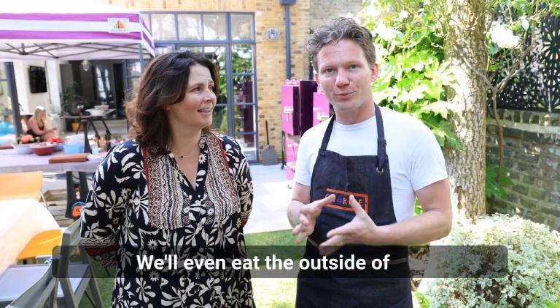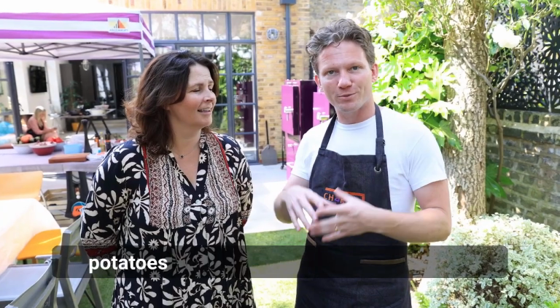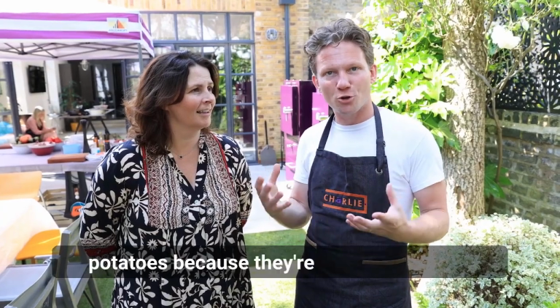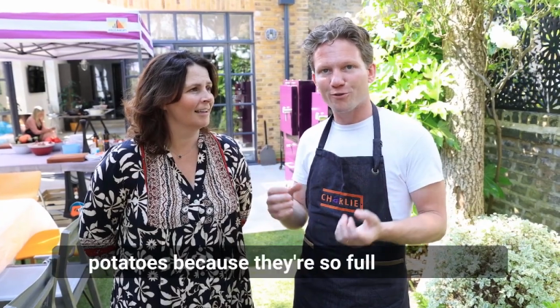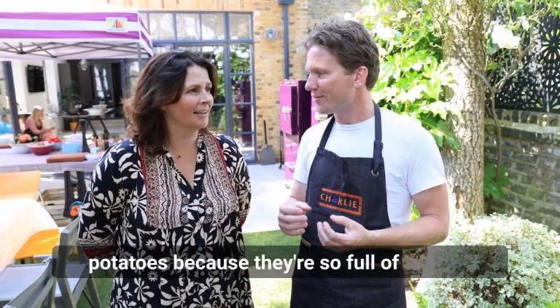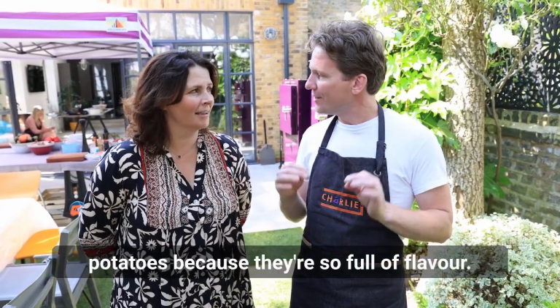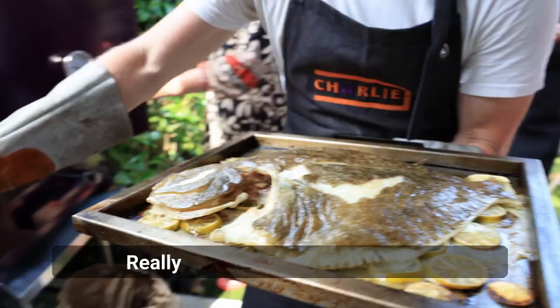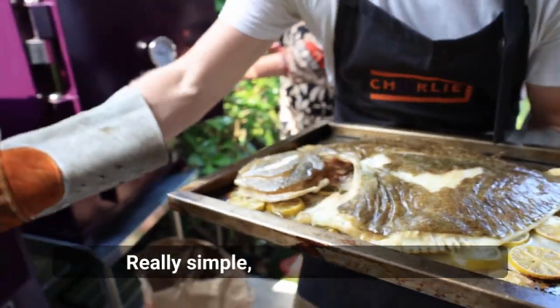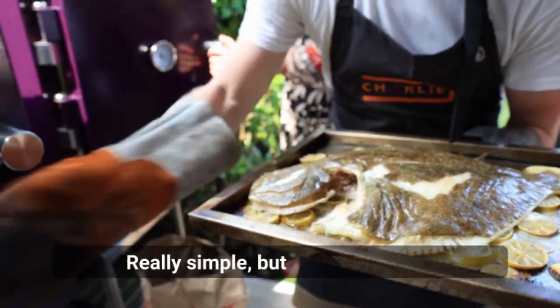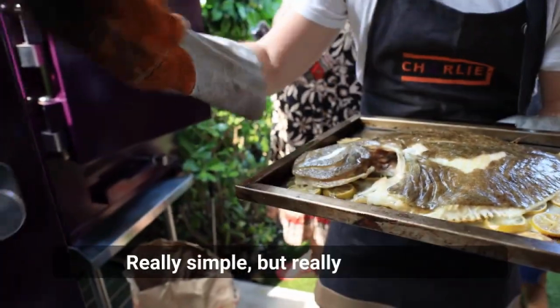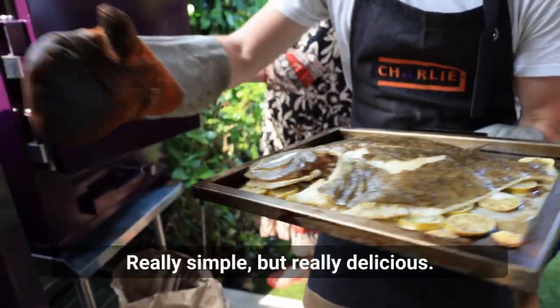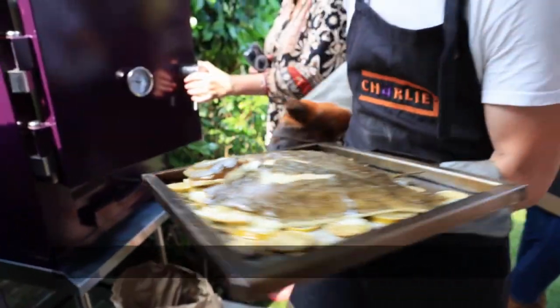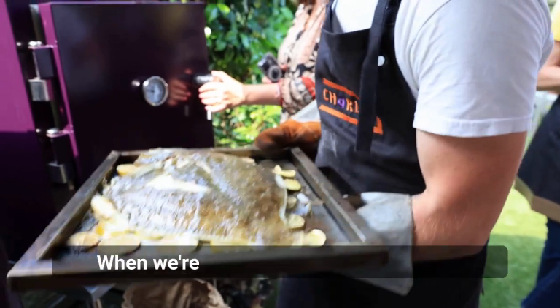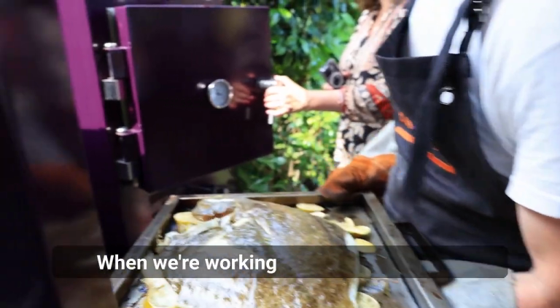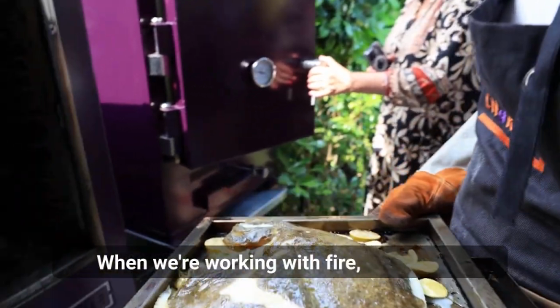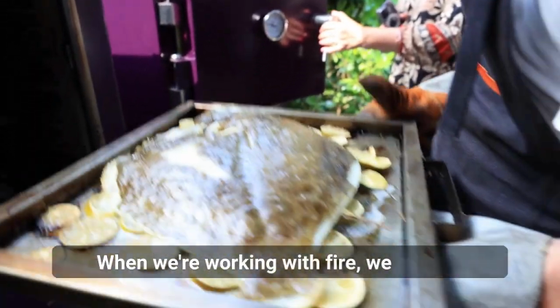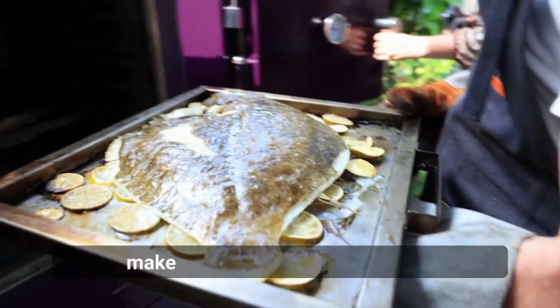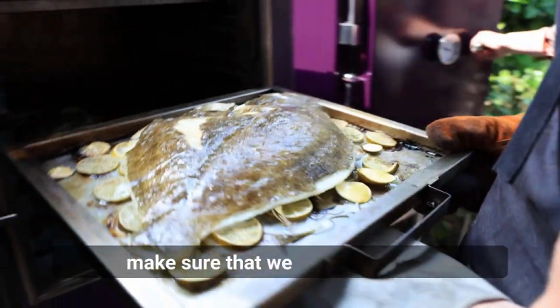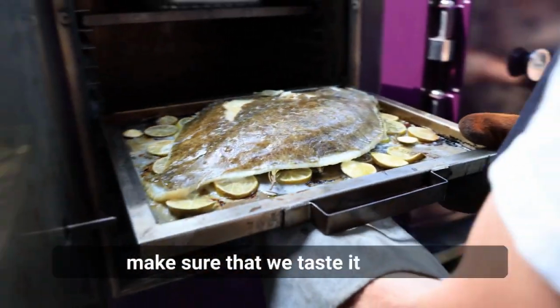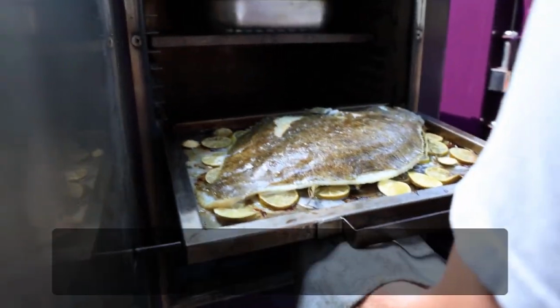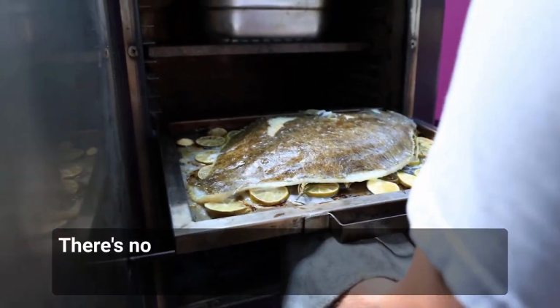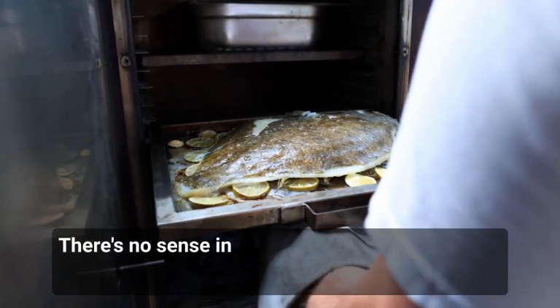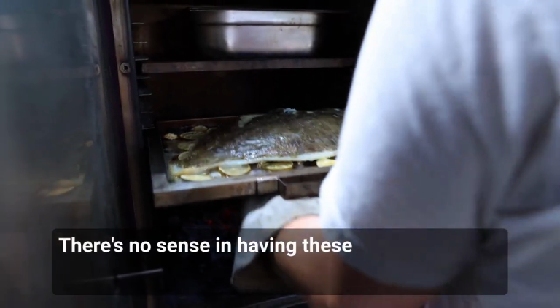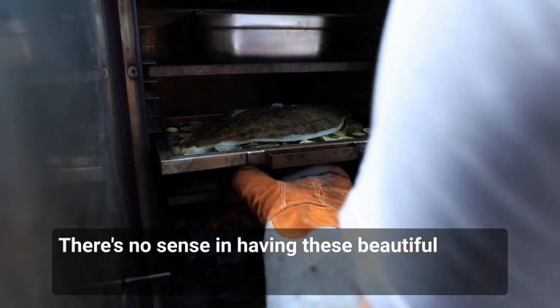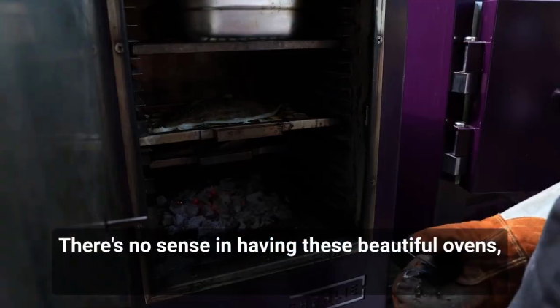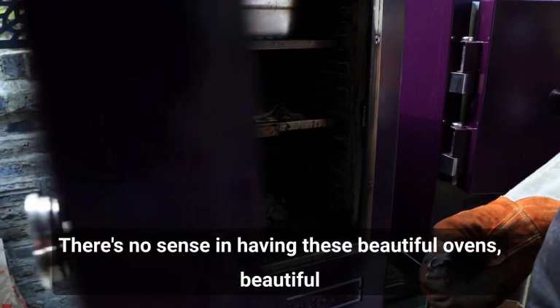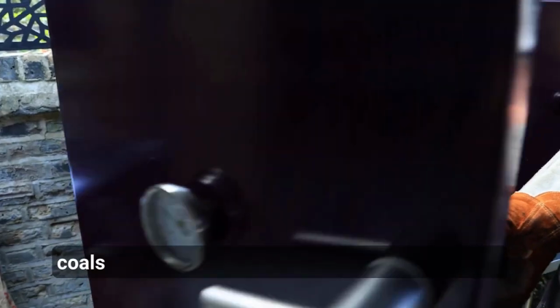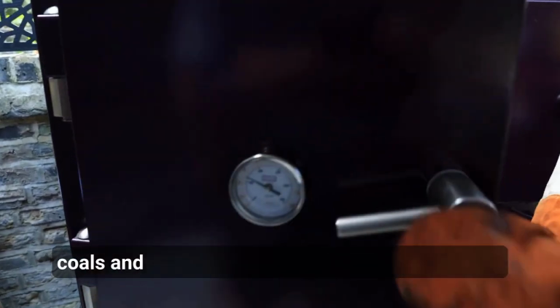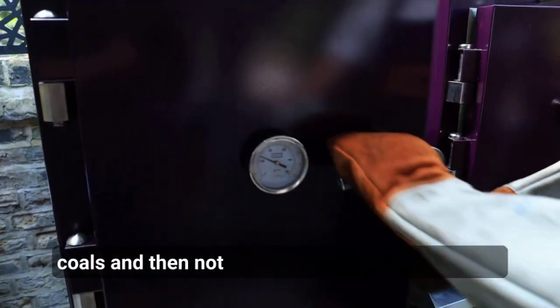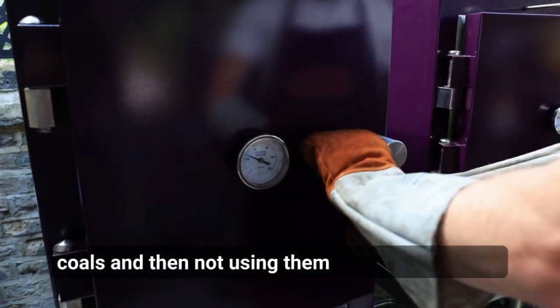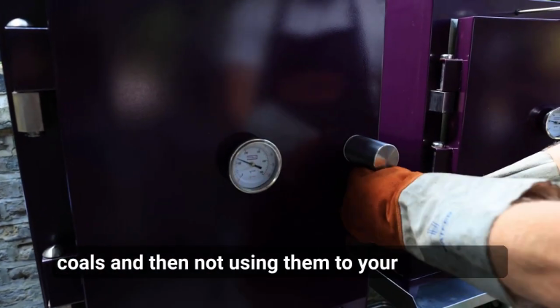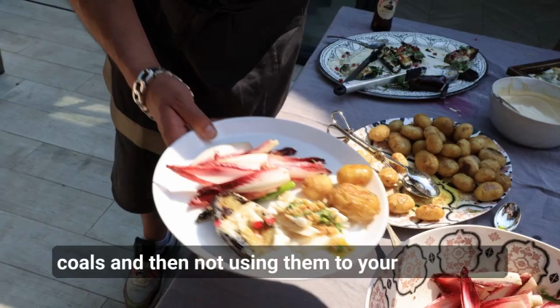We'll even eat the outside of the potato because they're so full of flavor — really simple but really delicious. Remember, working with fire, we want to make sure that we taste it as well. There's no sense in having these beautiful ovens and beautiful coals and then not using them to your advantage.